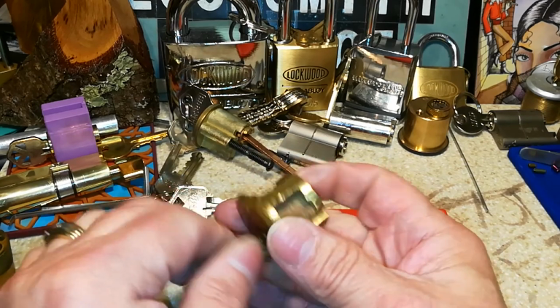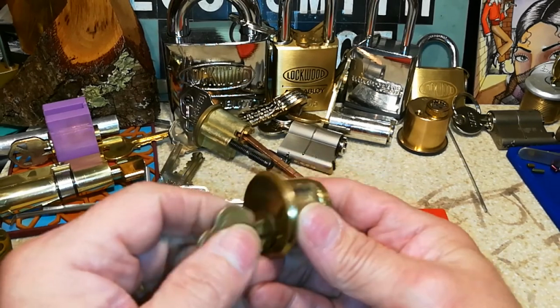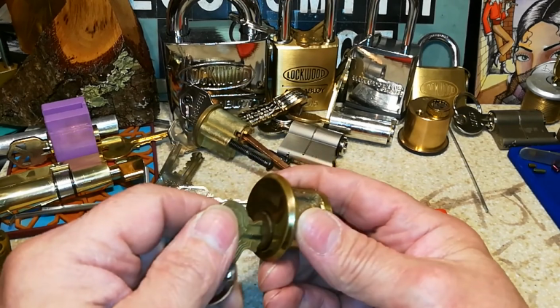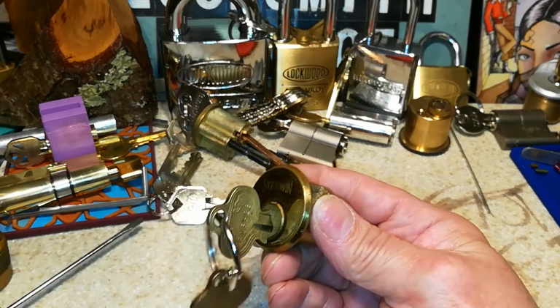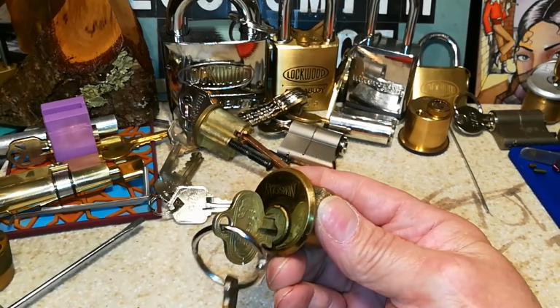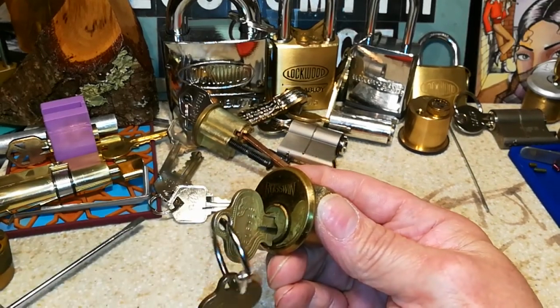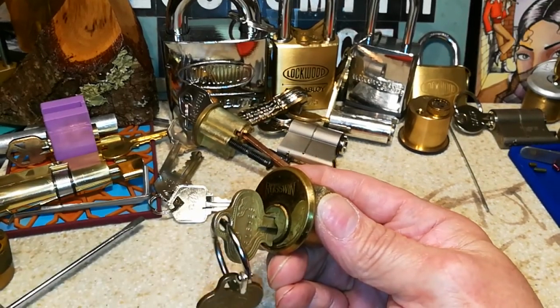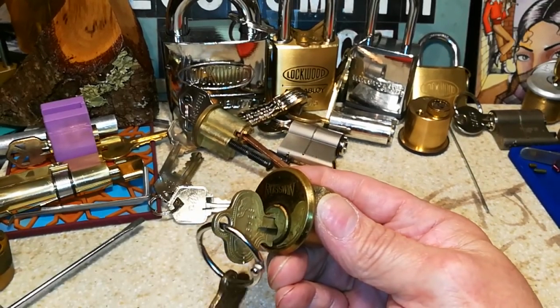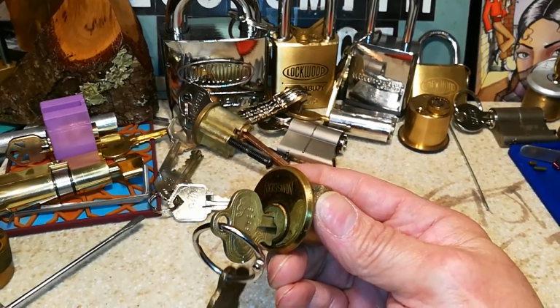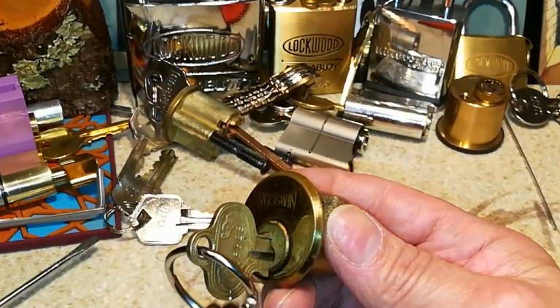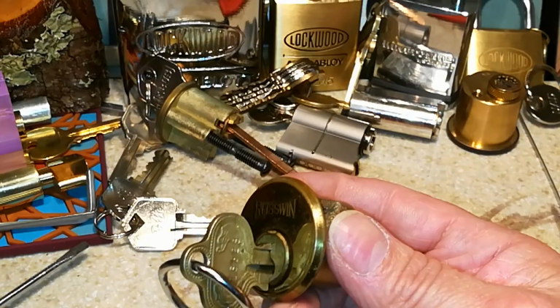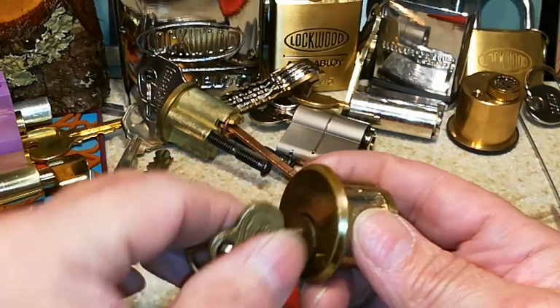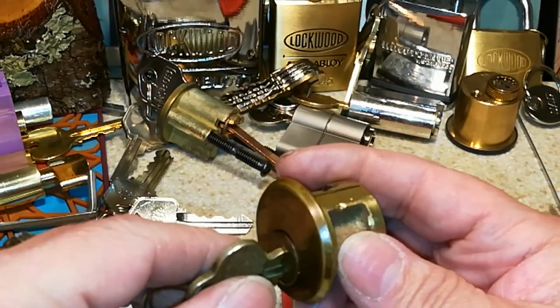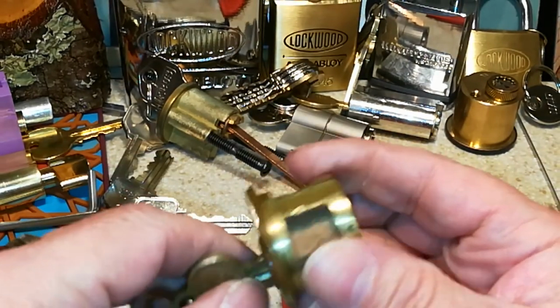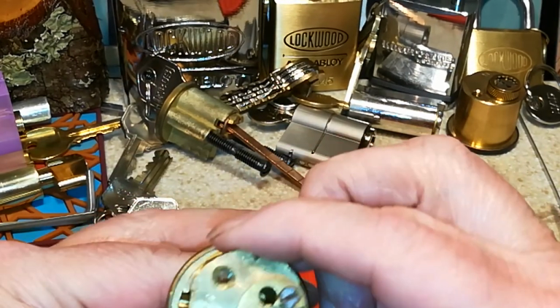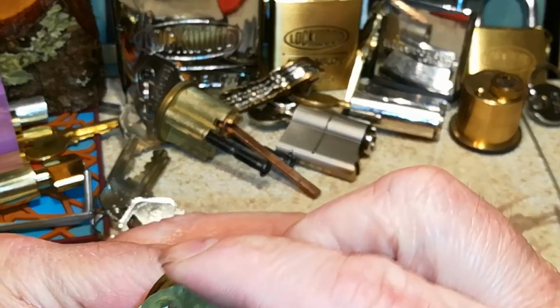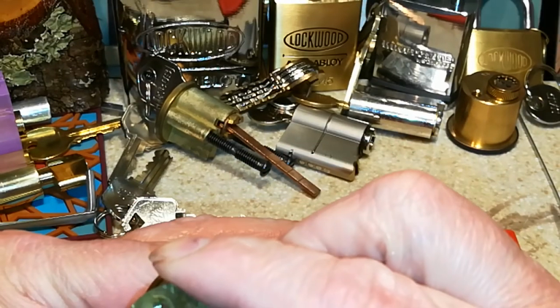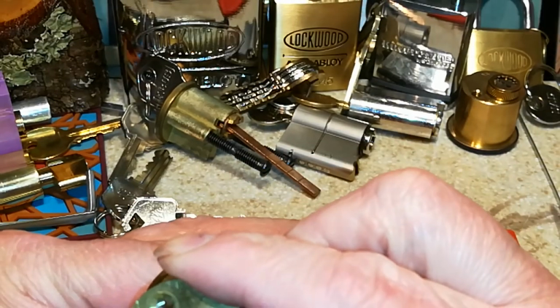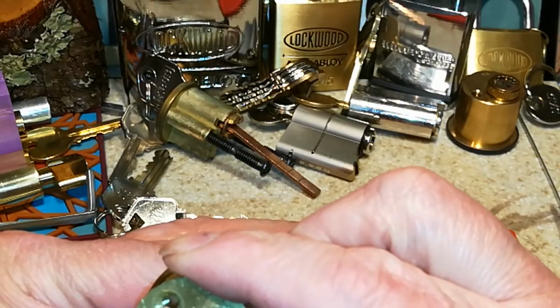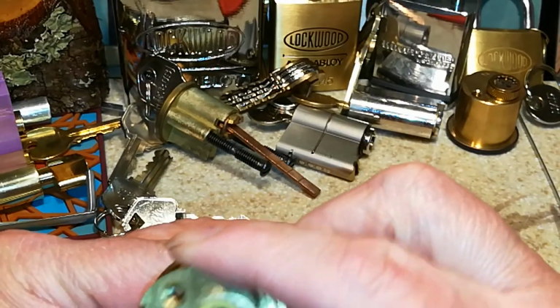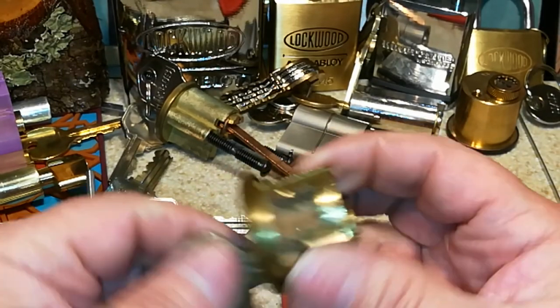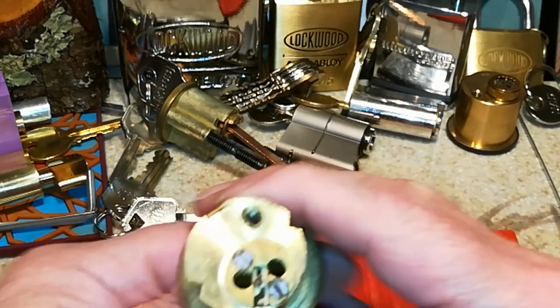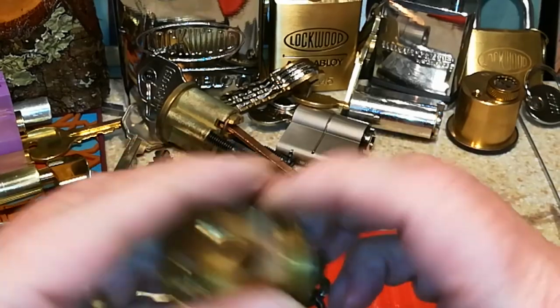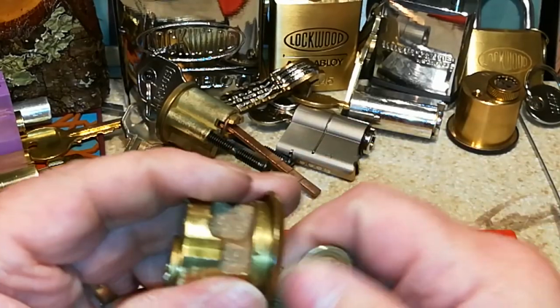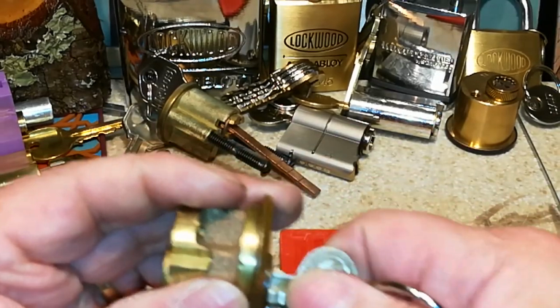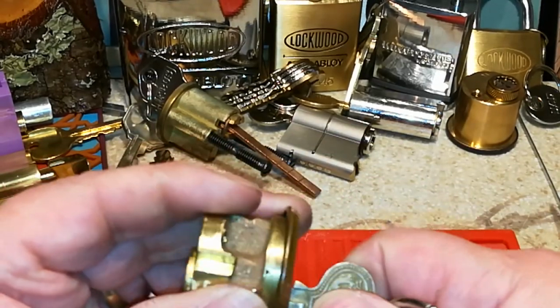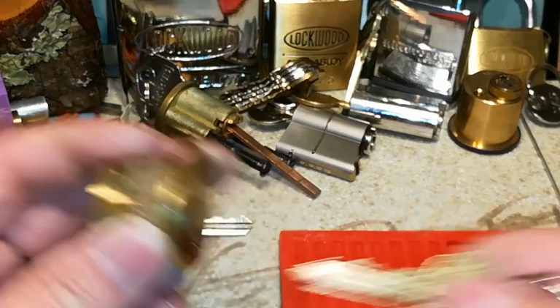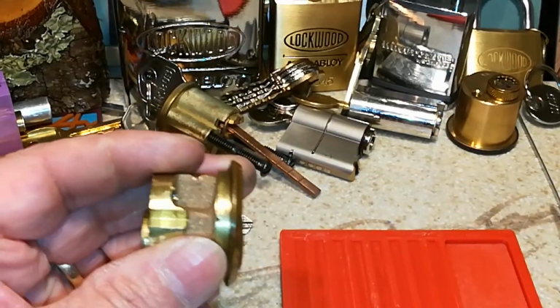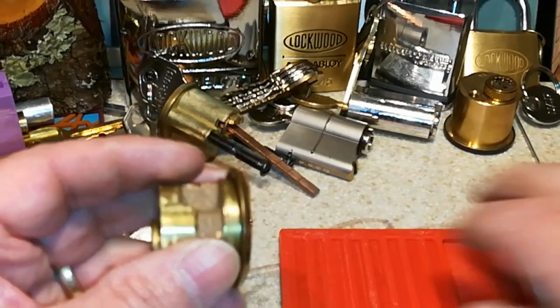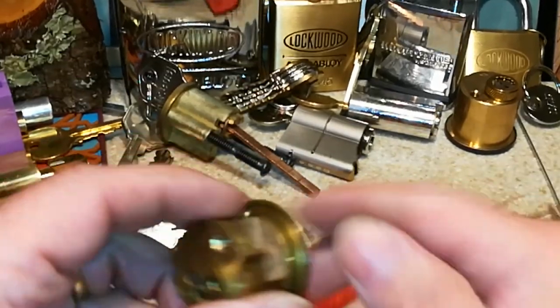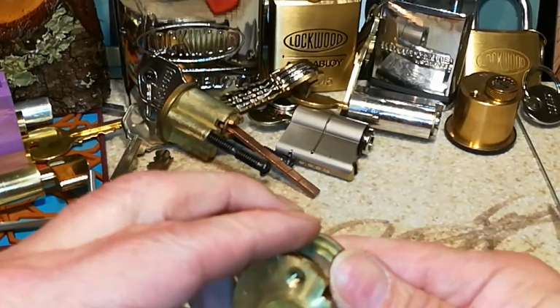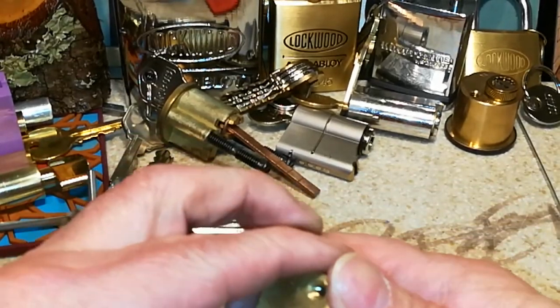I'm going to take it apart and see what's in it. I had picked this once before and gutted it, but to be honest I forget exactly what's in it.